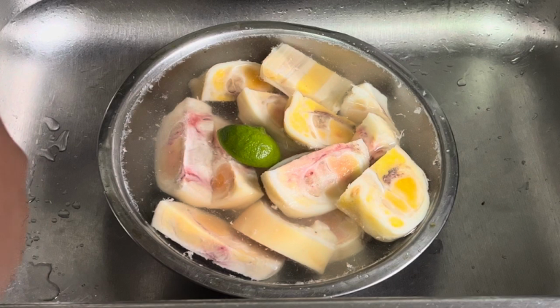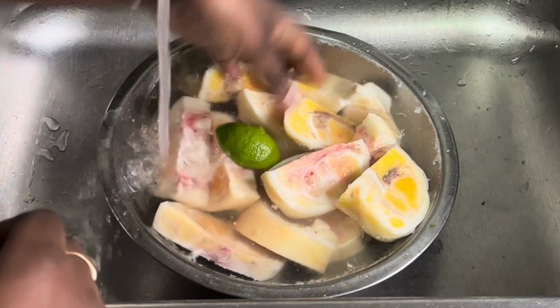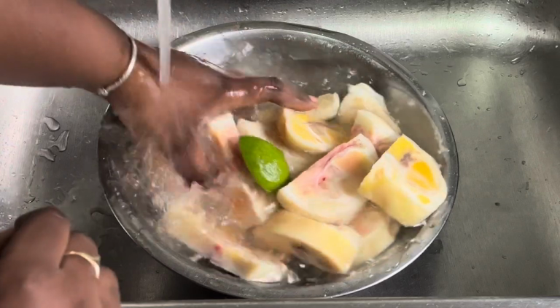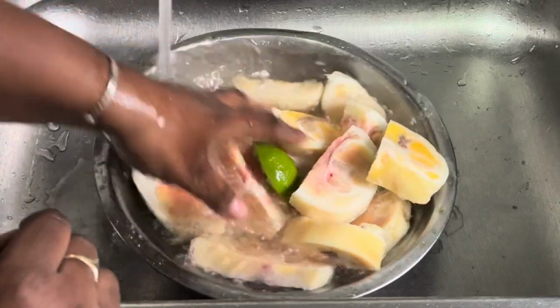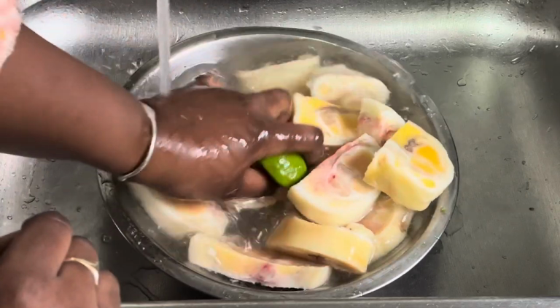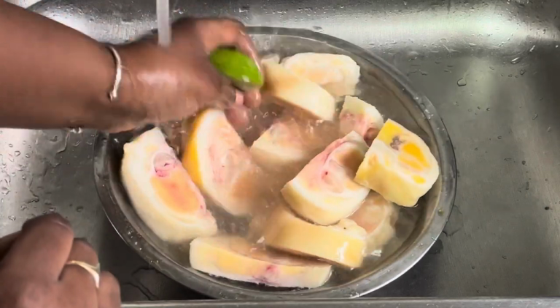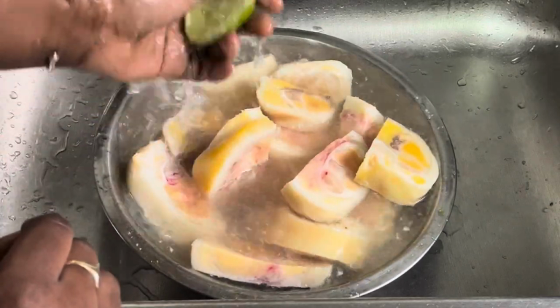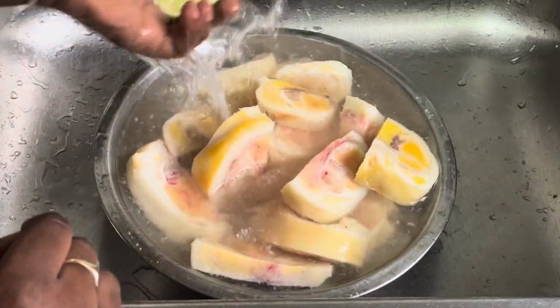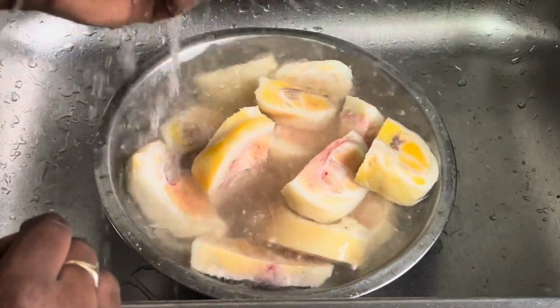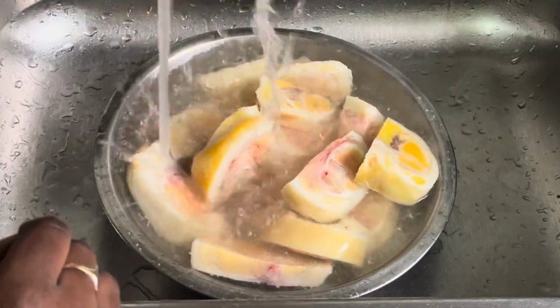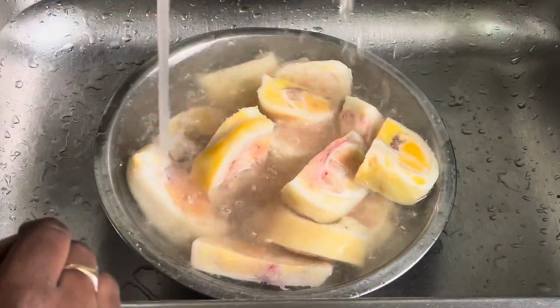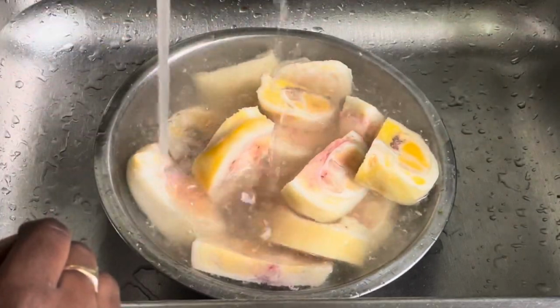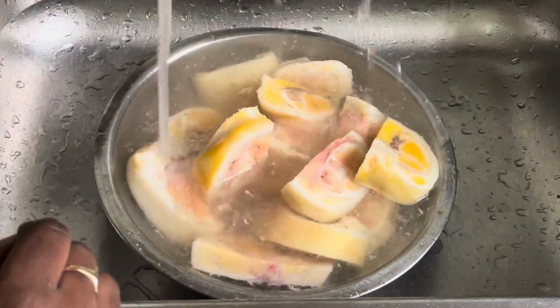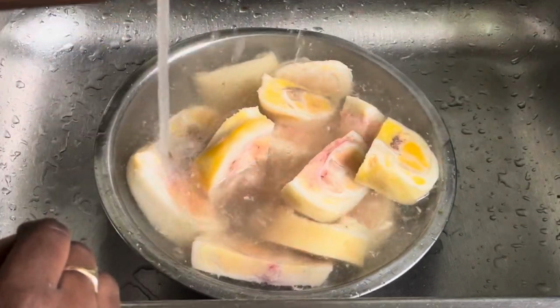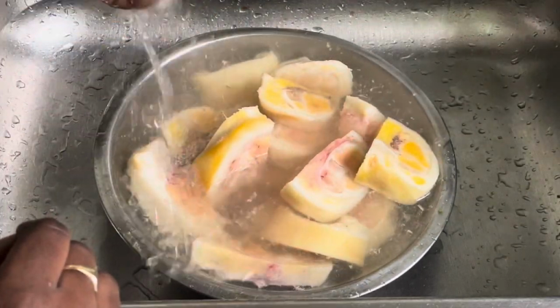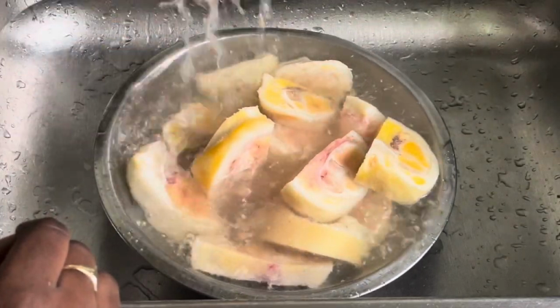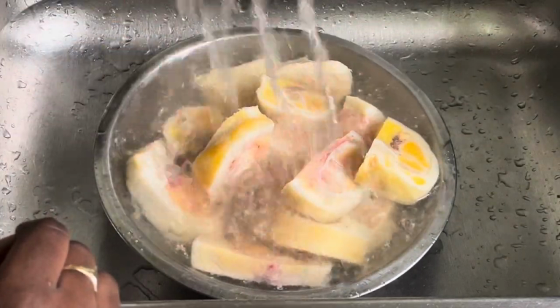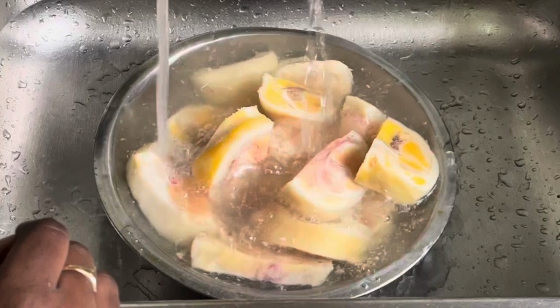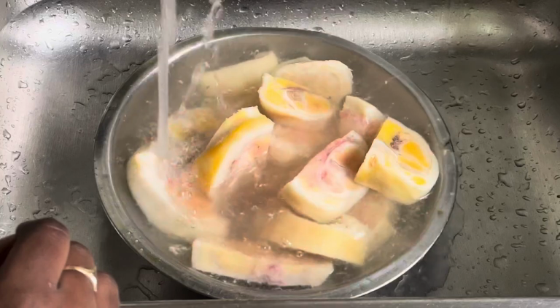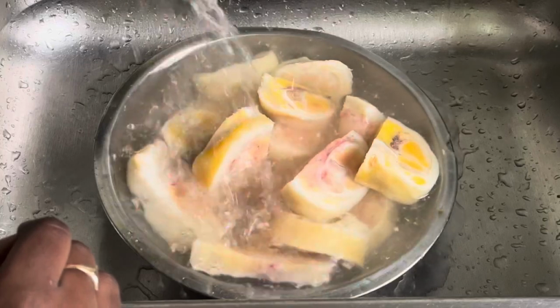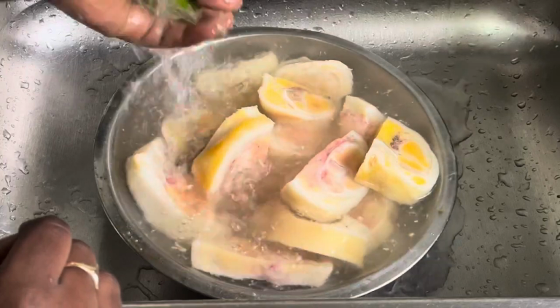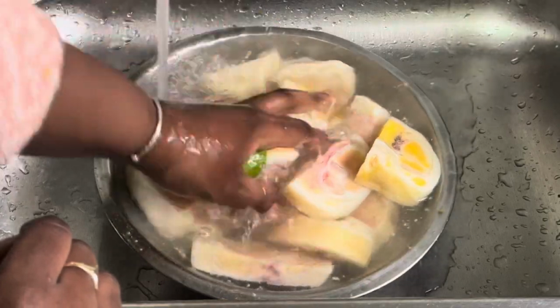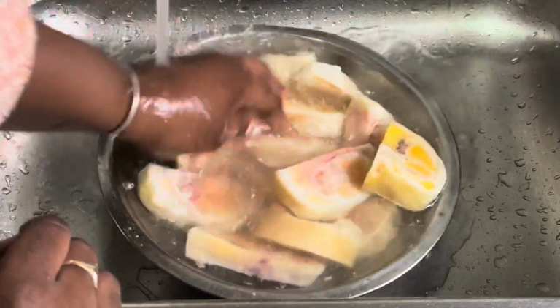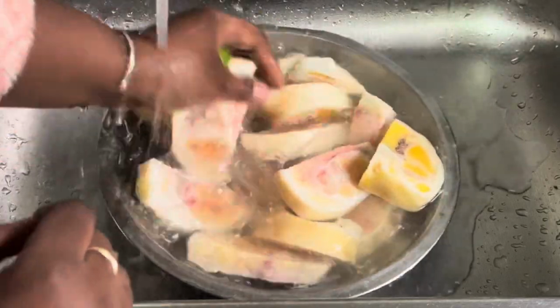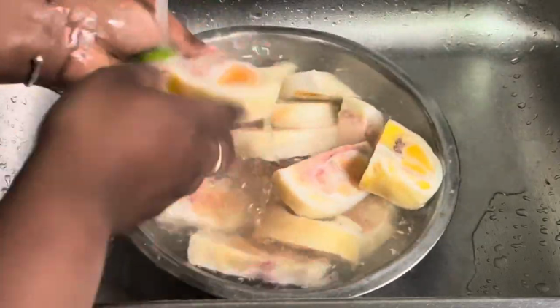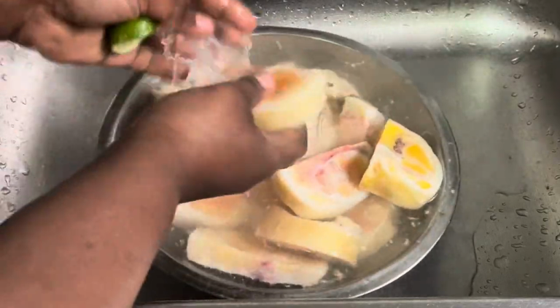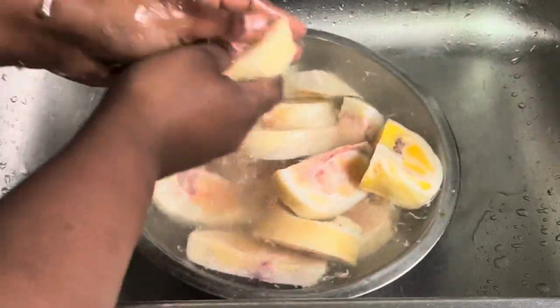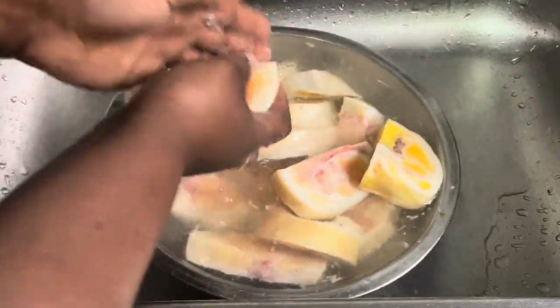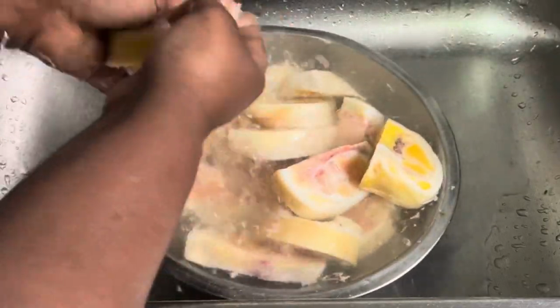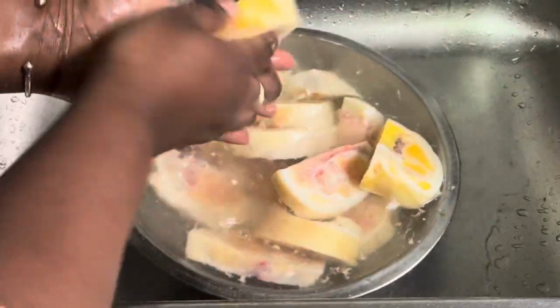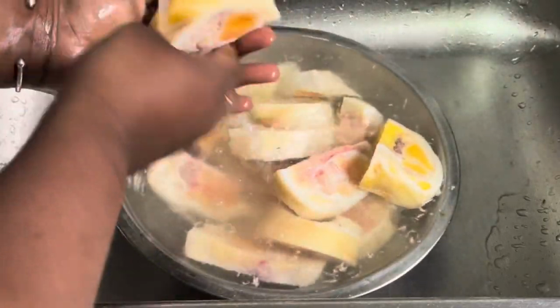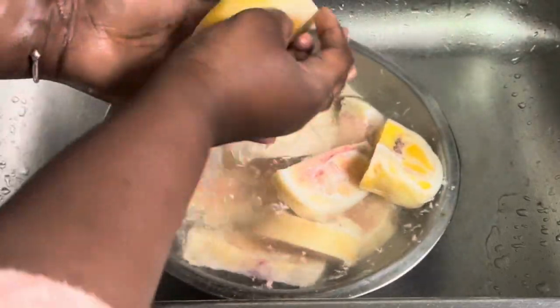To get started, you want to go ahead and wash your meat. I have about two pounds of cow heel here and I'm just going to wash it with some lime.